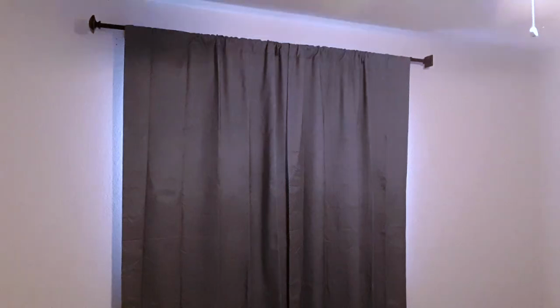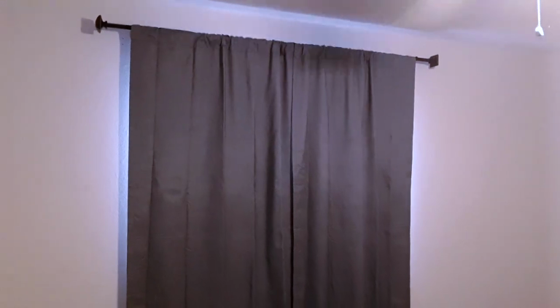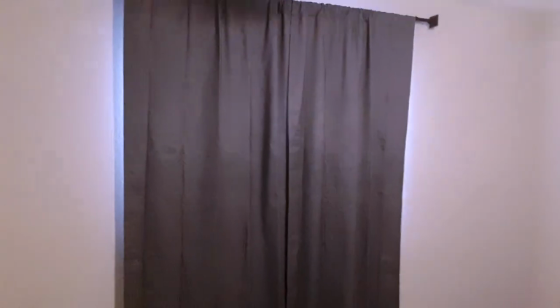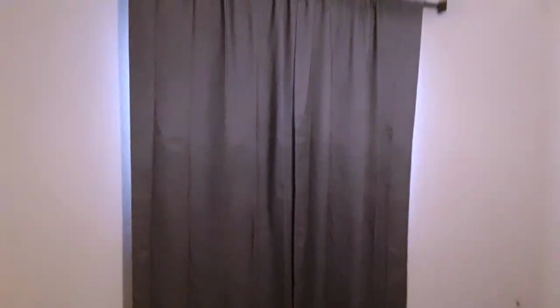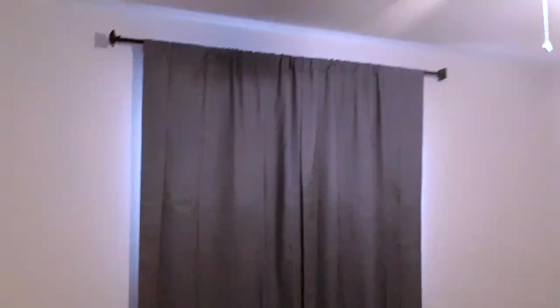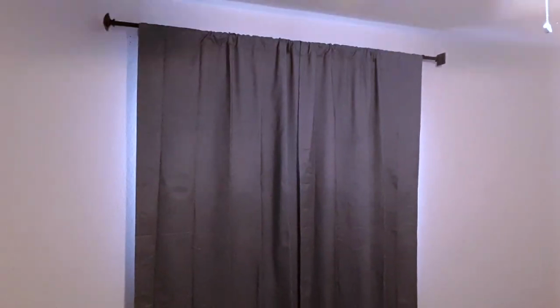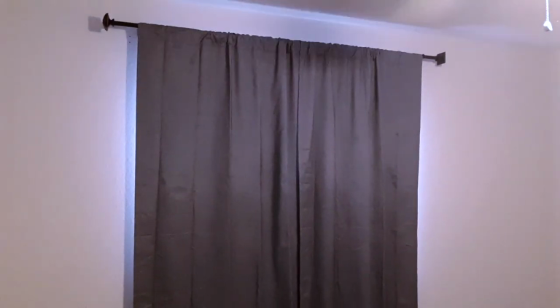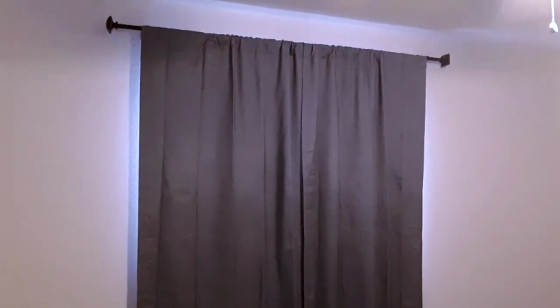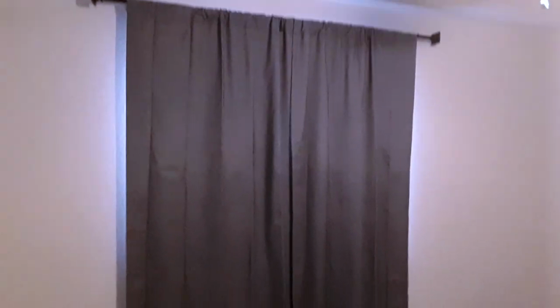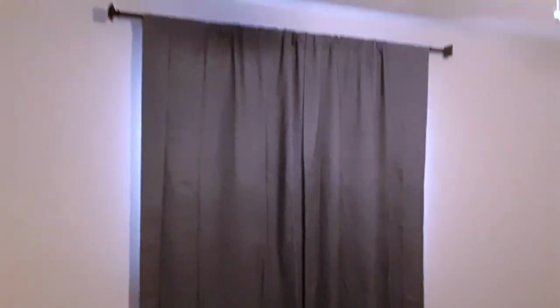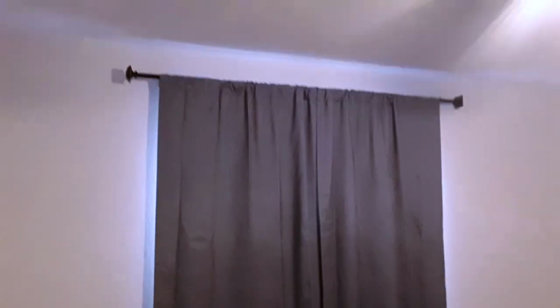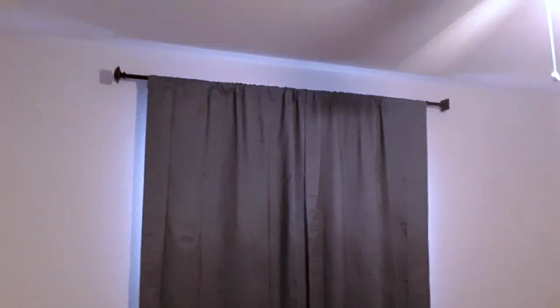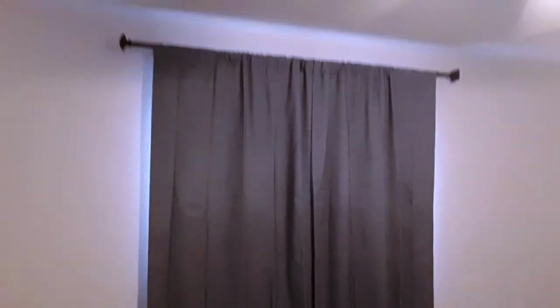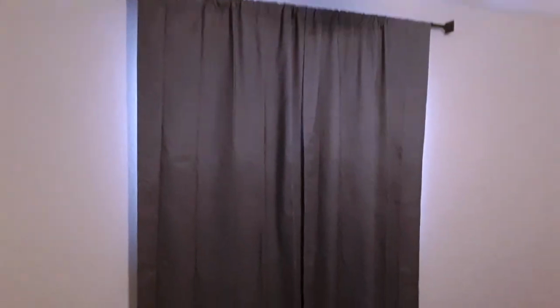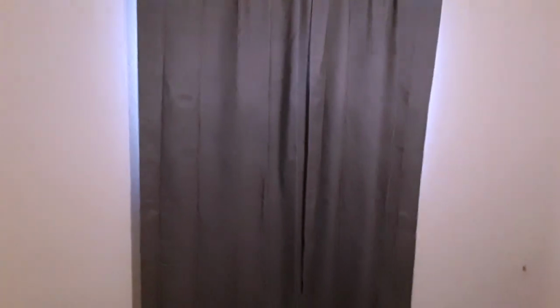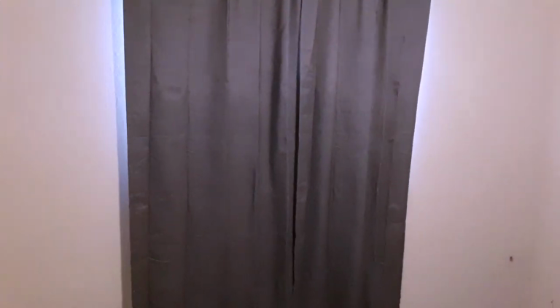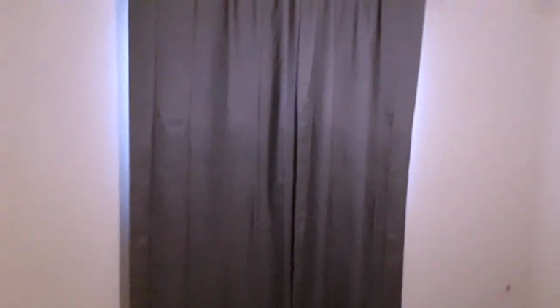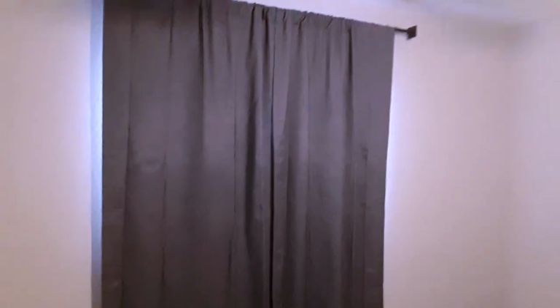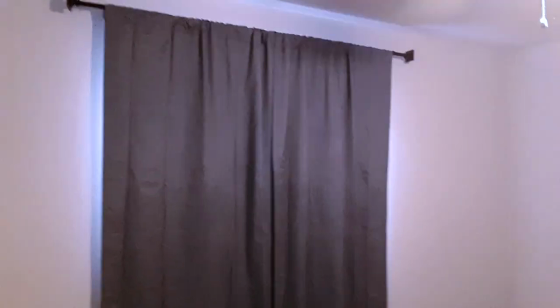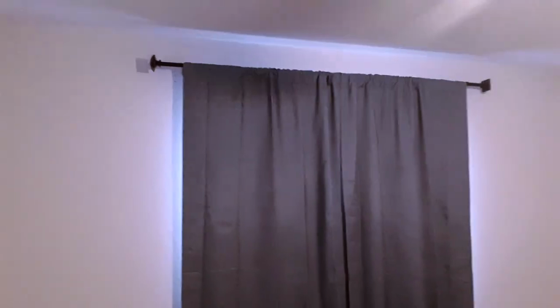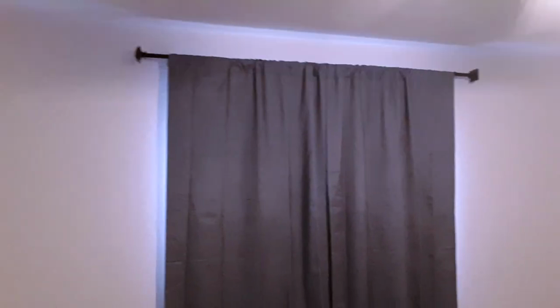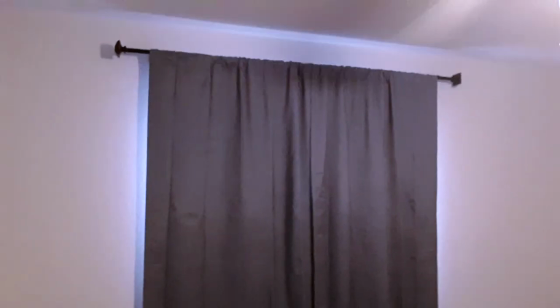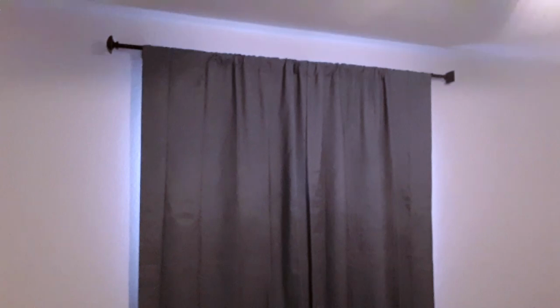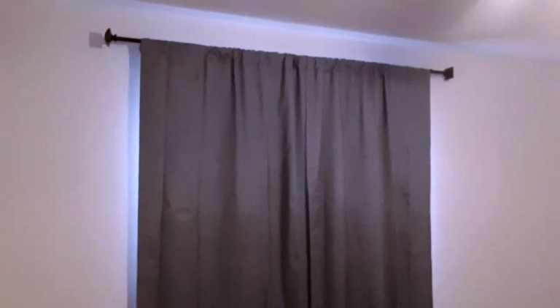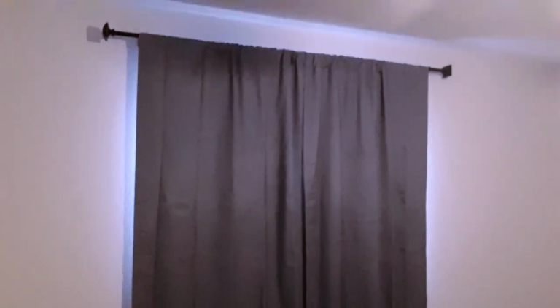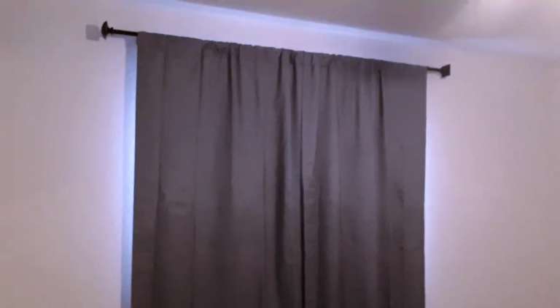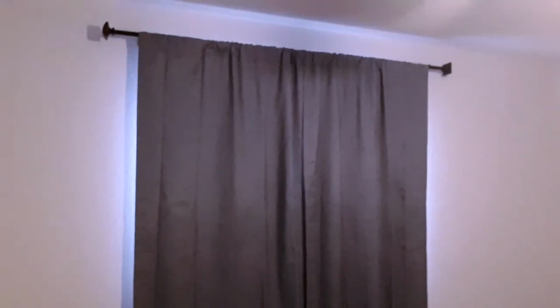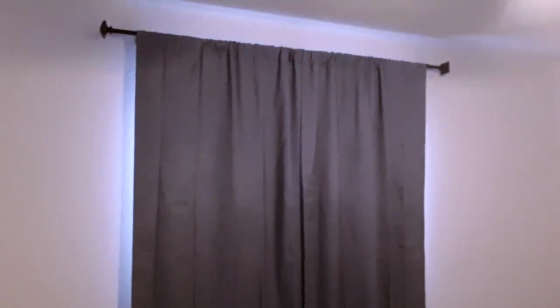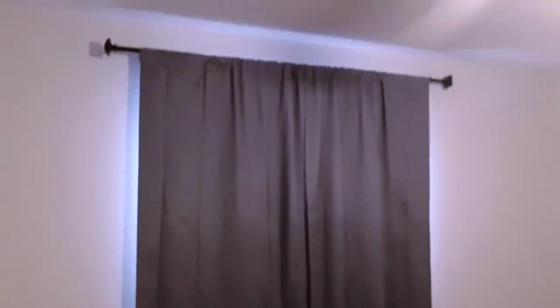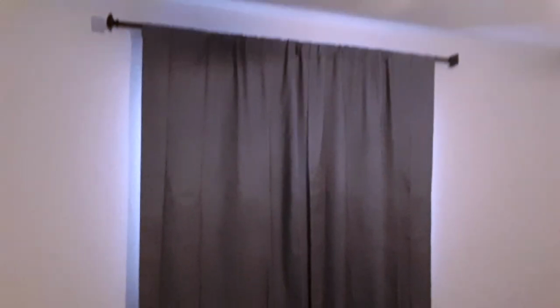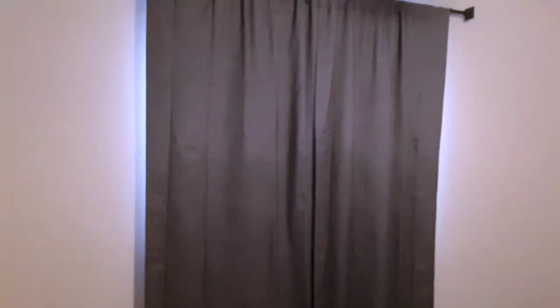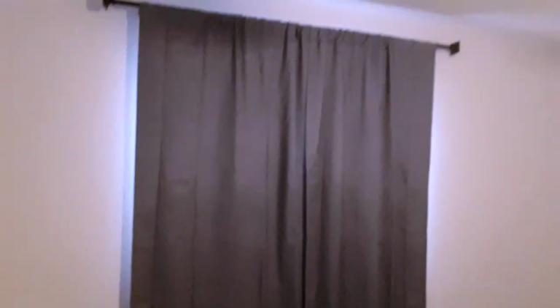I just installed these blackout Walmart Mainstays curtains along with a rod and it does a really good job of blocking out the light. This is on a 55 inch window and it's an 84 inch curtain as well.